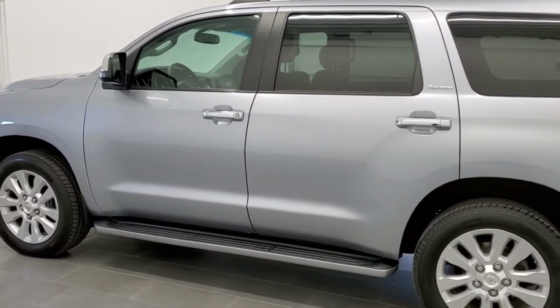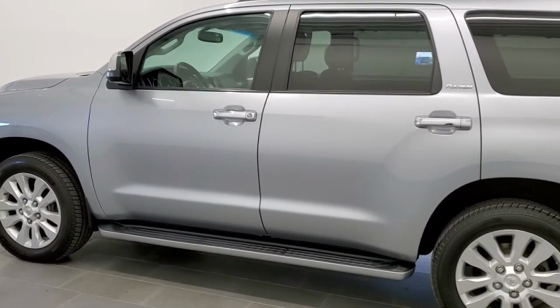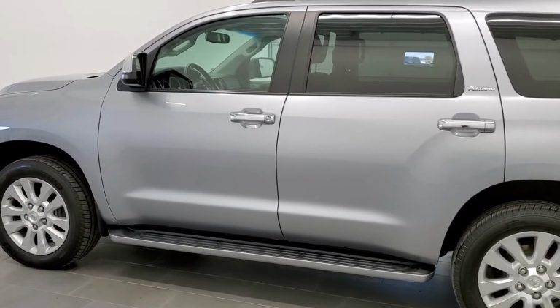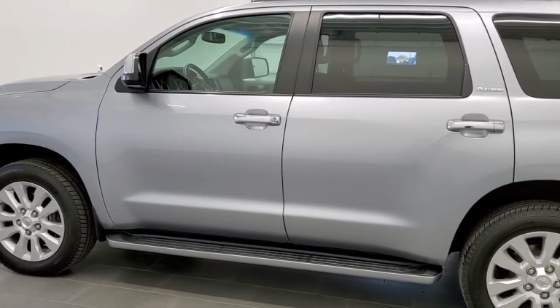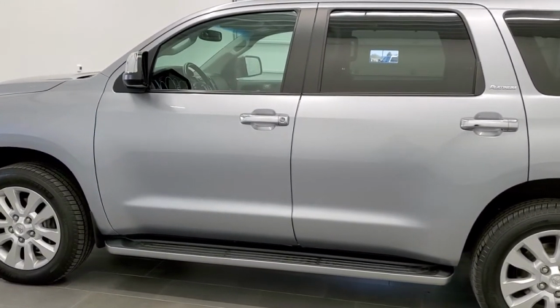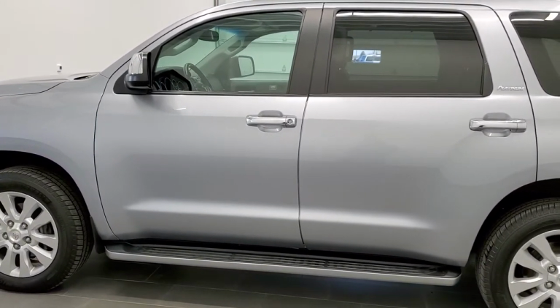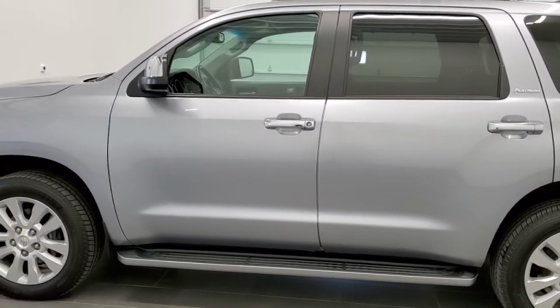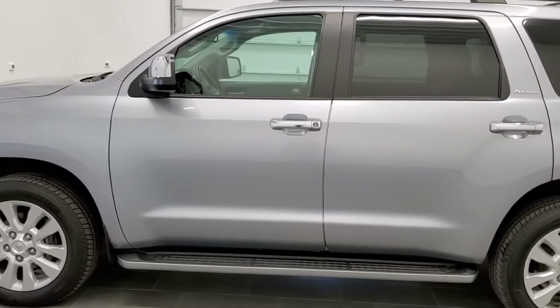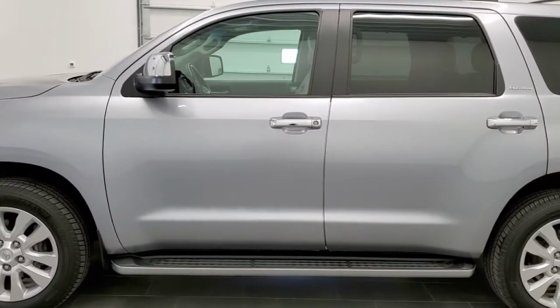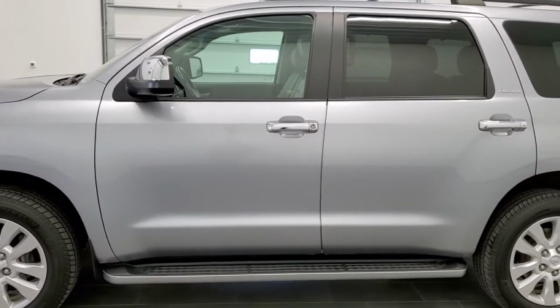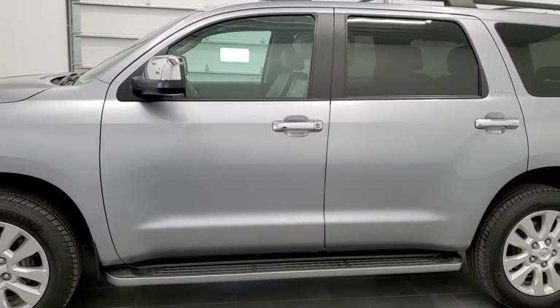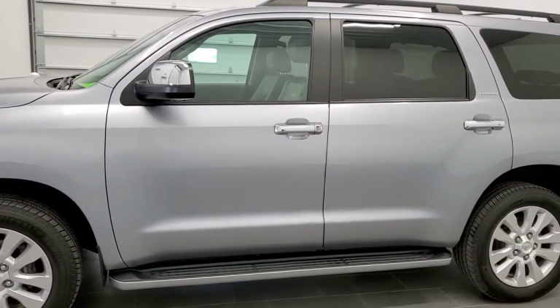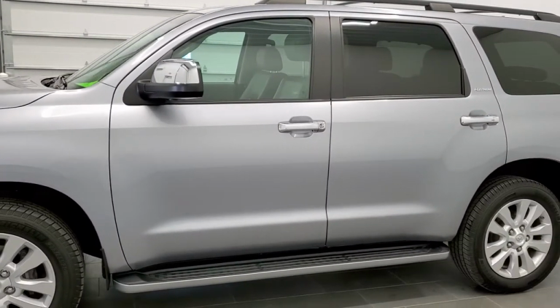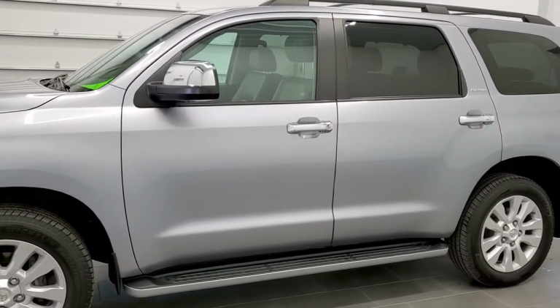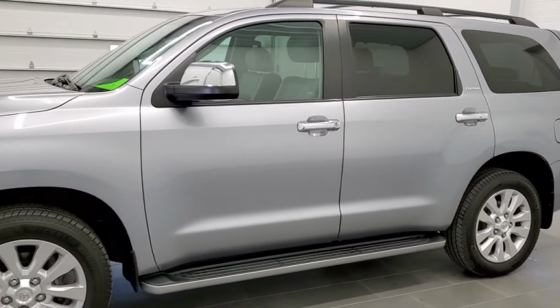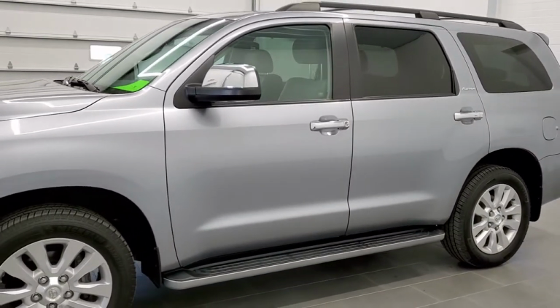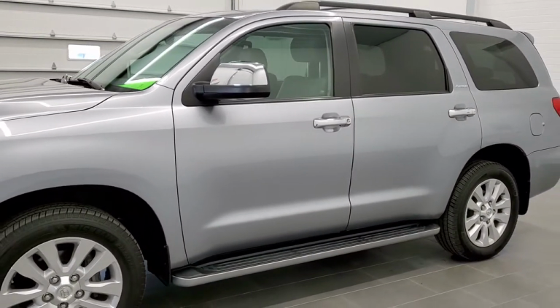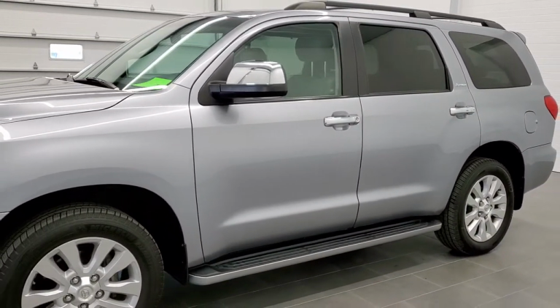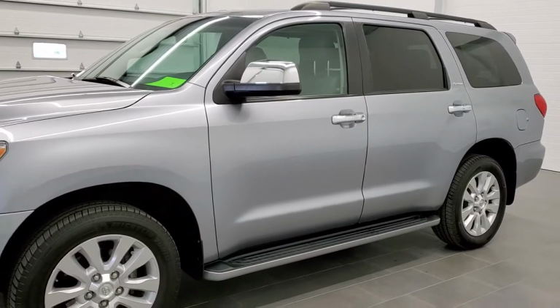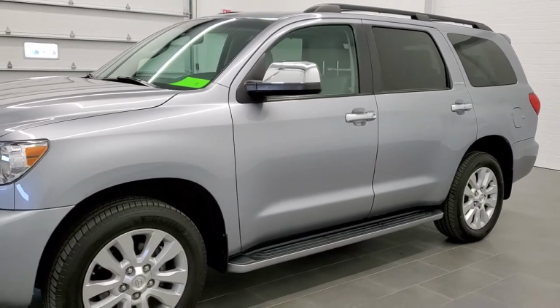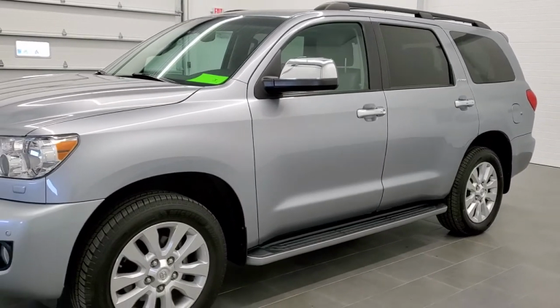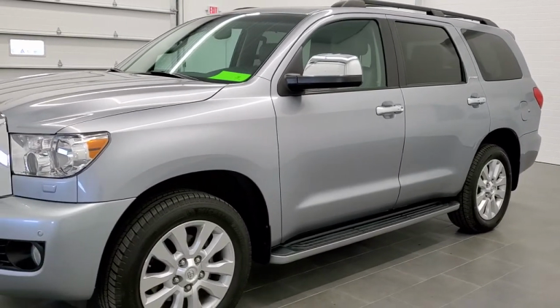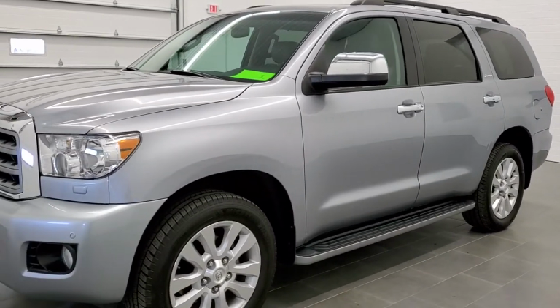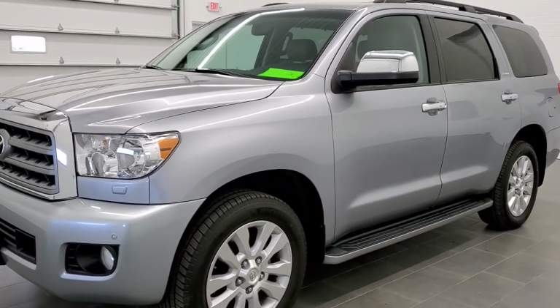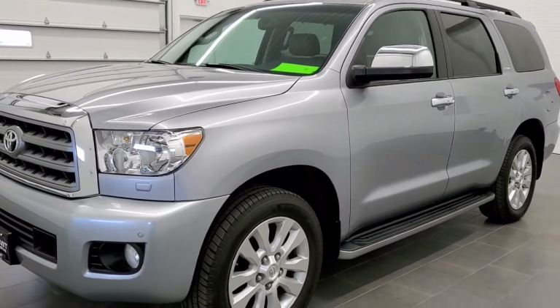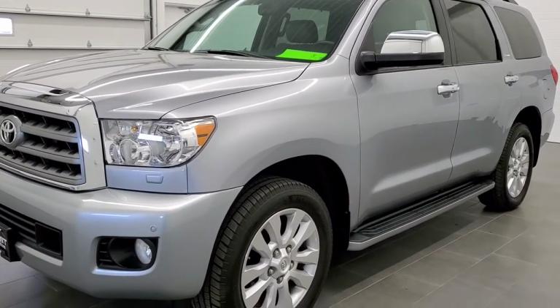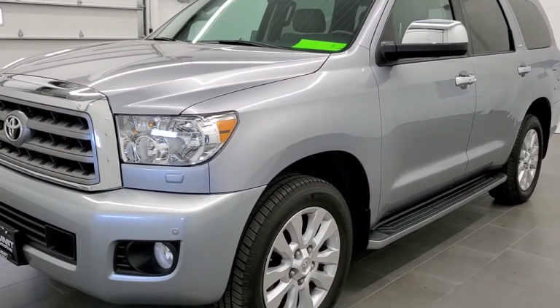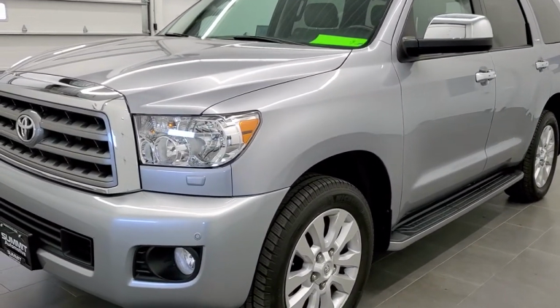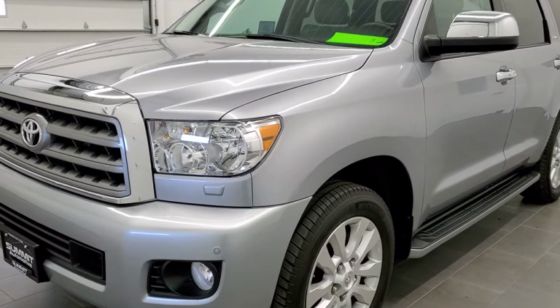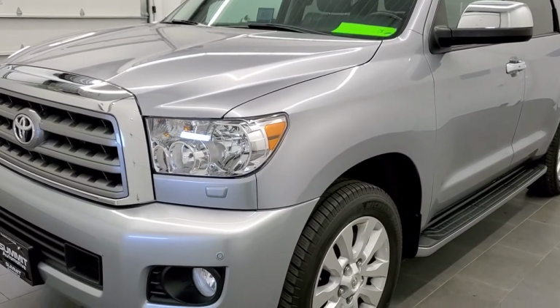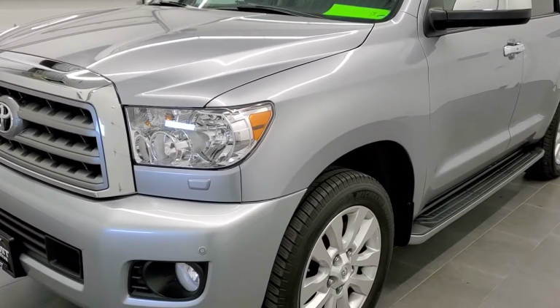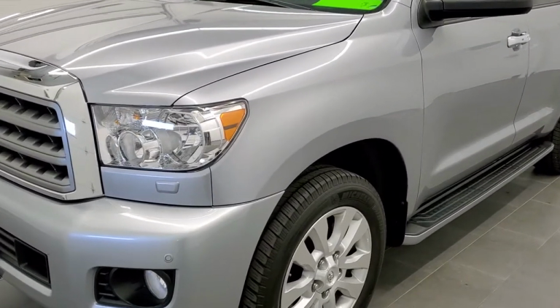Silver Sky Metallic is the color. We shoot all of our videos in 1080p, 60 frames per second. So if you have HD capabilities on your computer, tablet, or smartphone device, turn them on right now because it is definitely your best way to check out the quality and condition of the vehicle before seeing it in person.